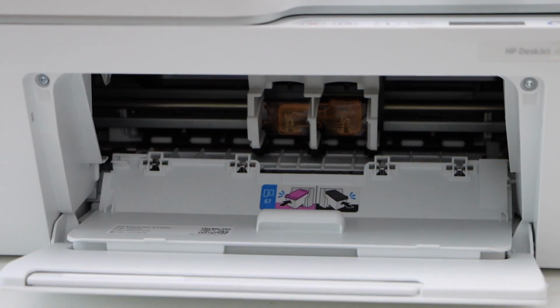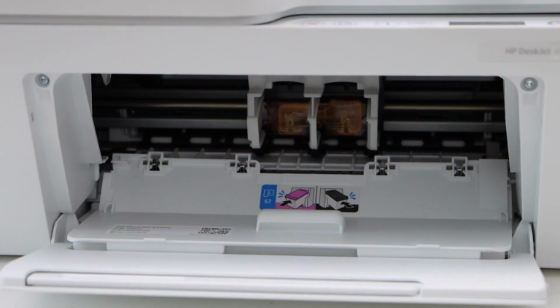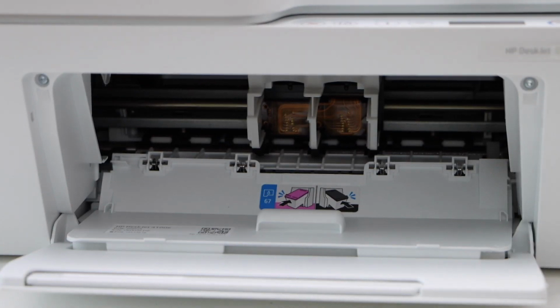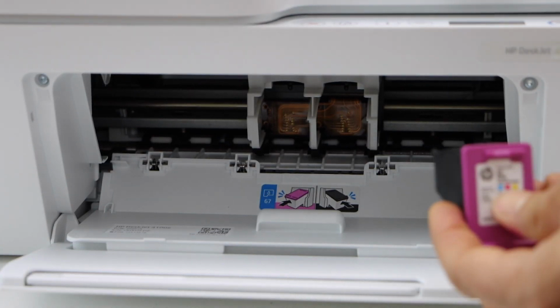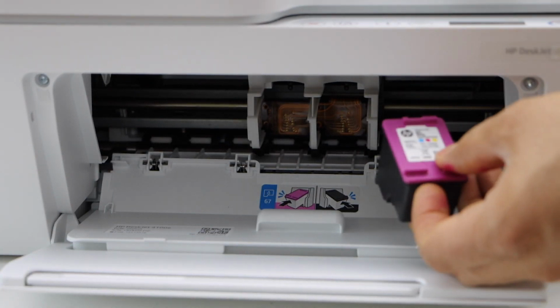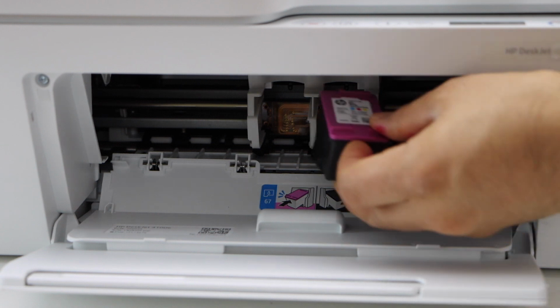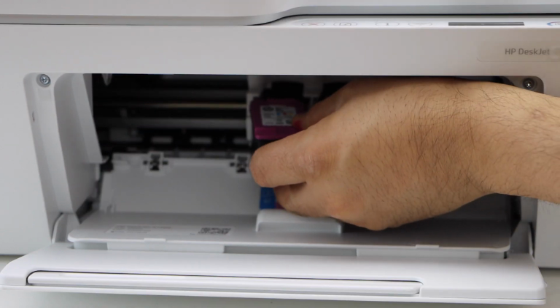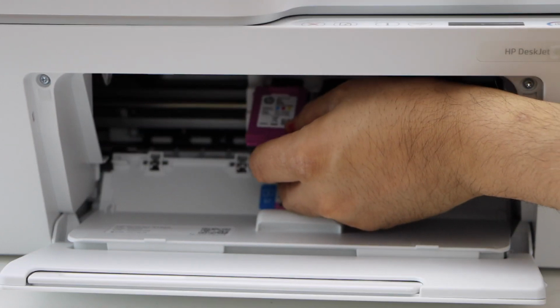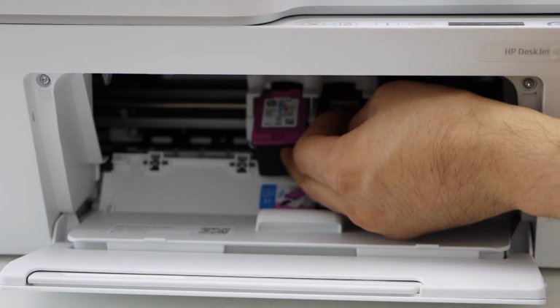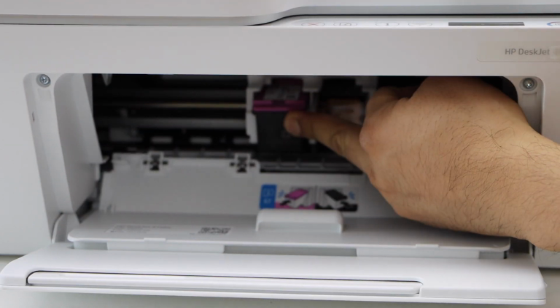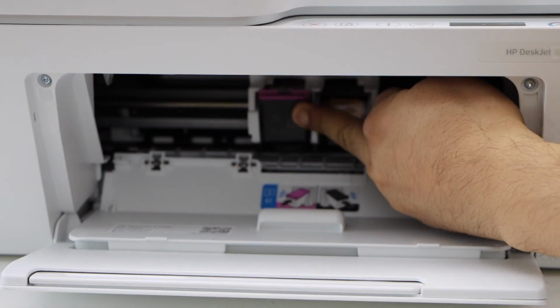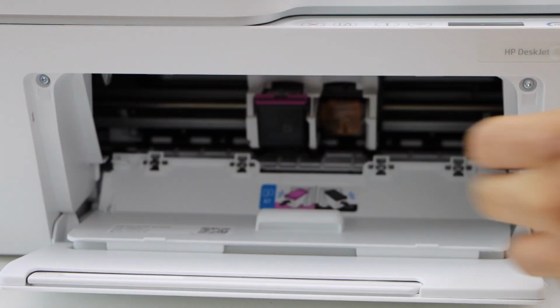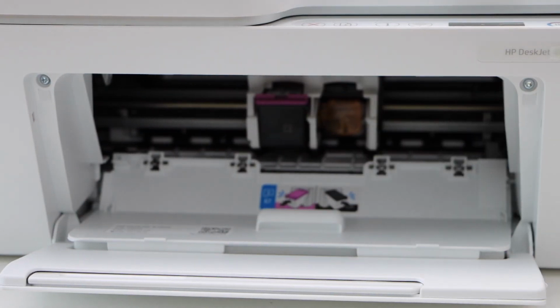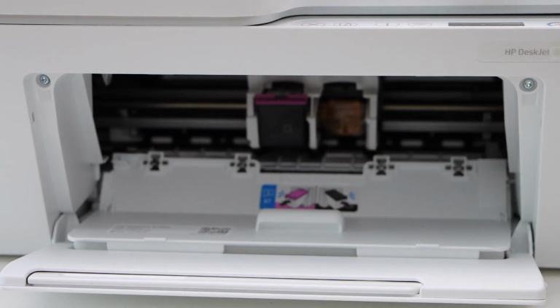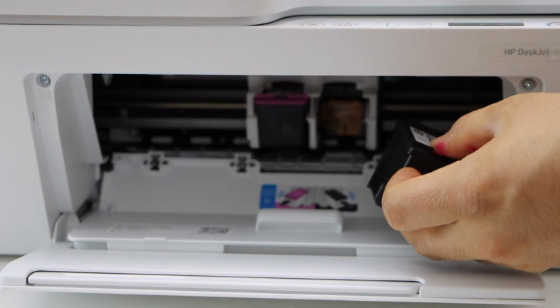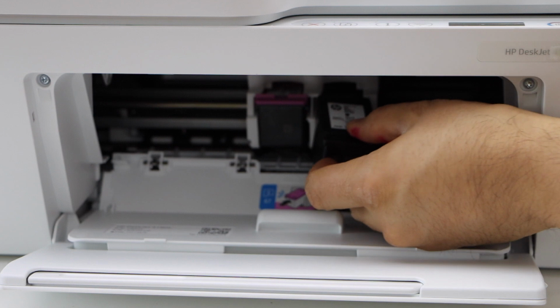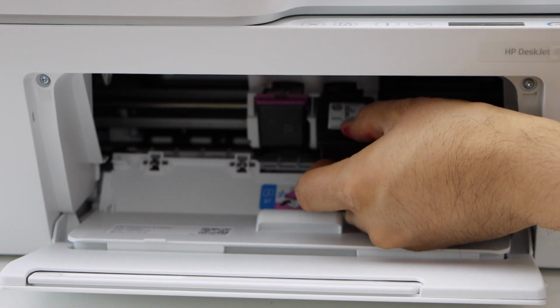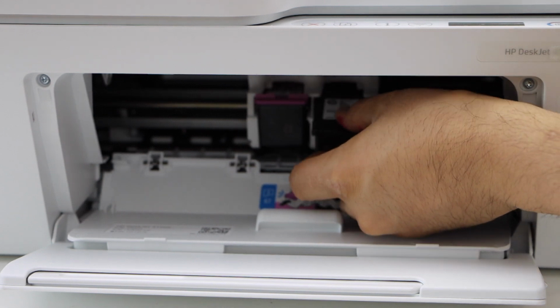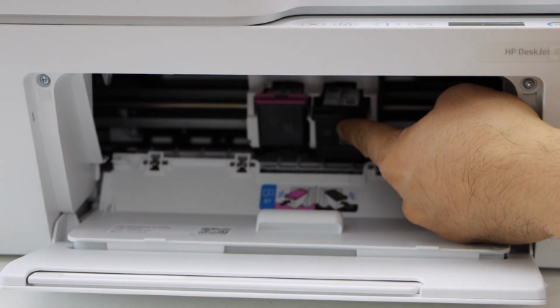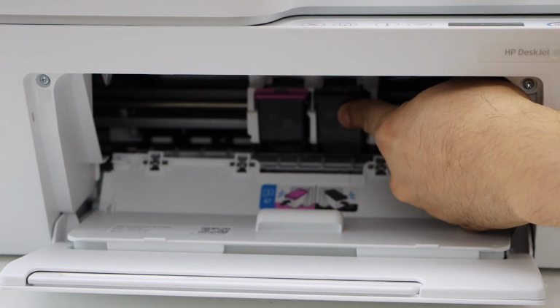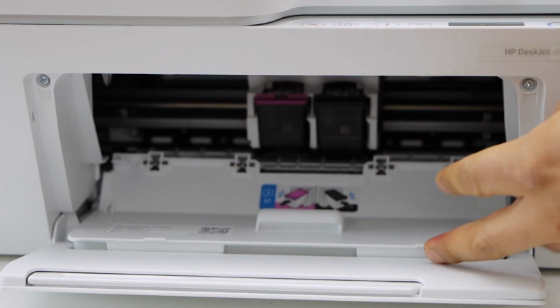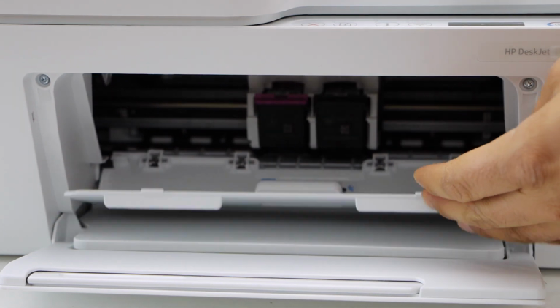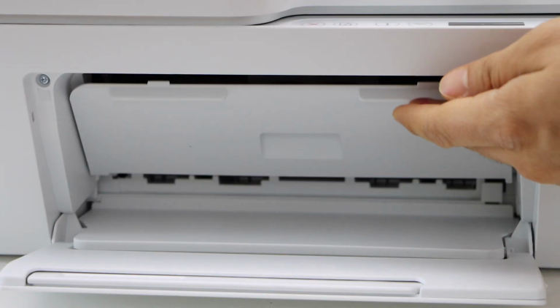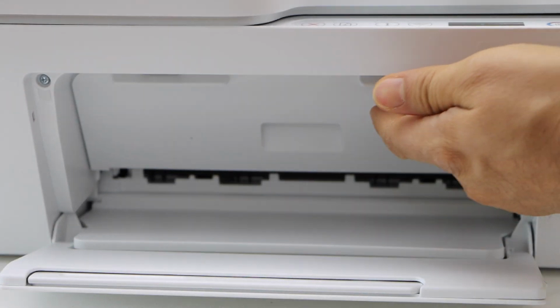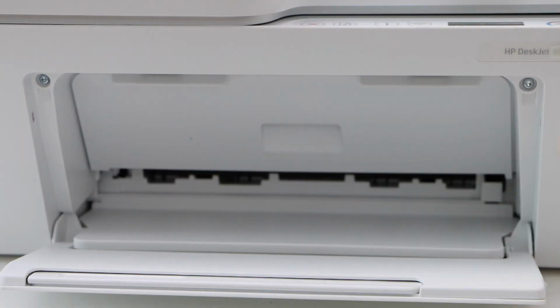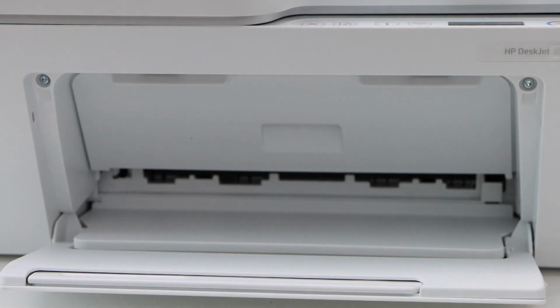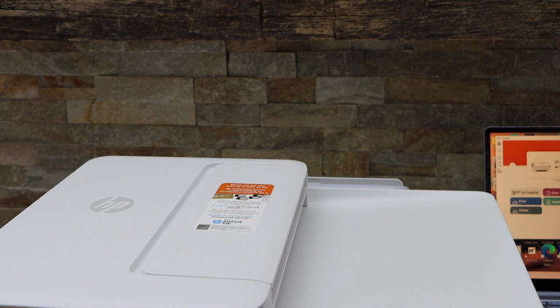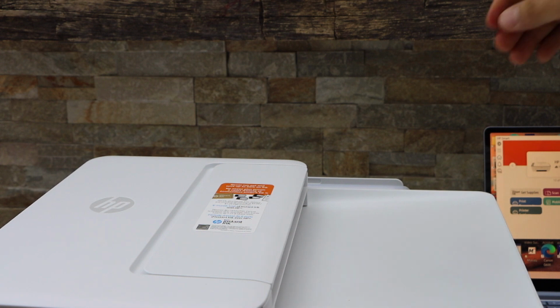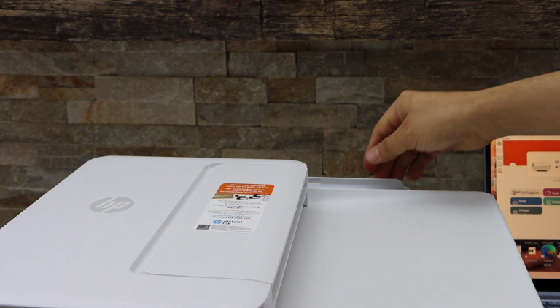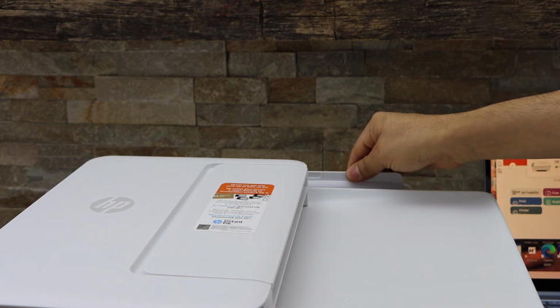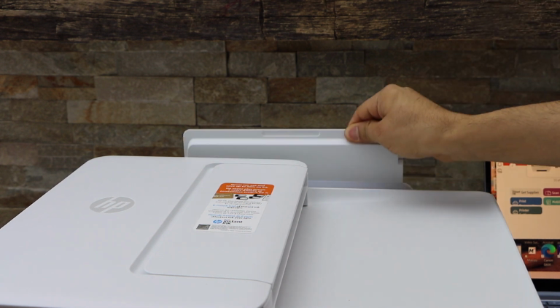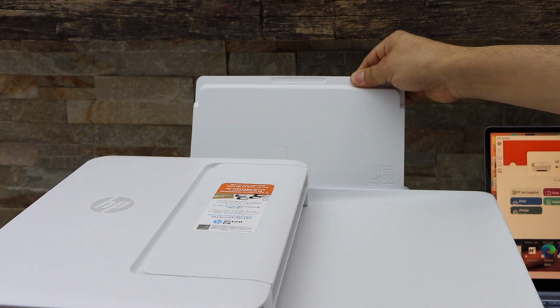Place the color cartridge on the color side, slide it in and push it in — you'll hear a lock sound. Close this chamber. Now we have to load the paper in the rear paper tray.